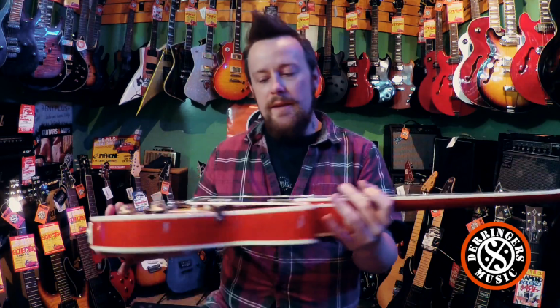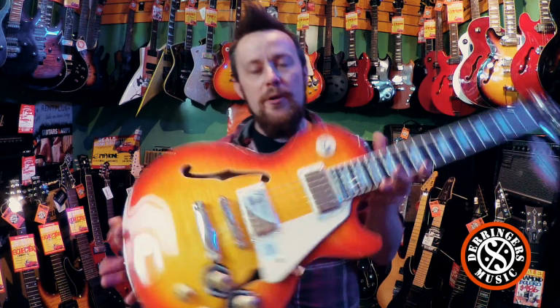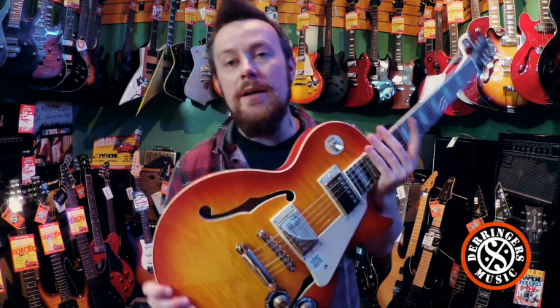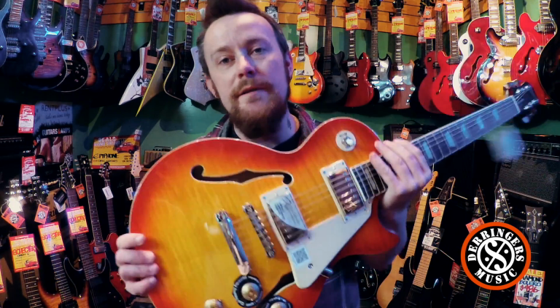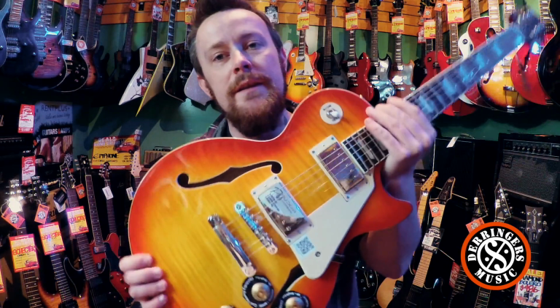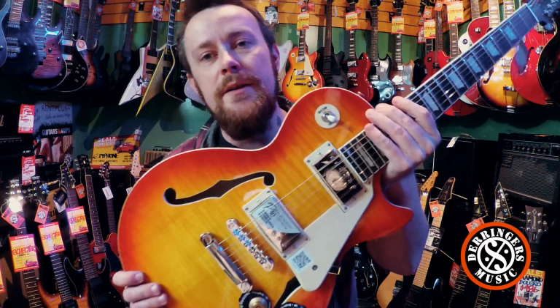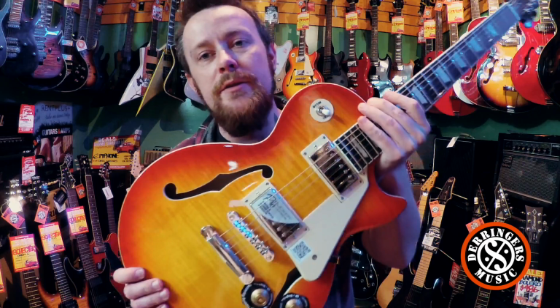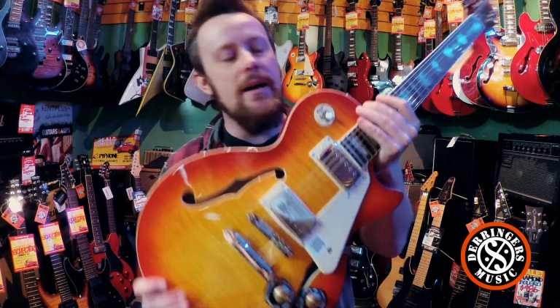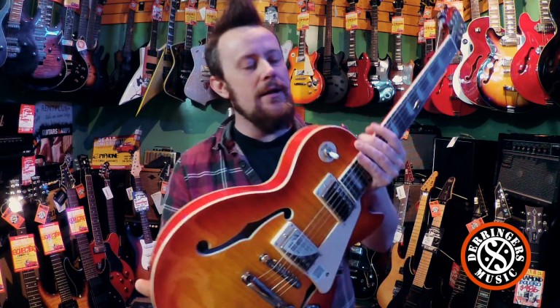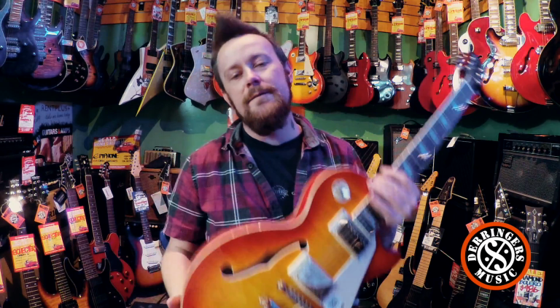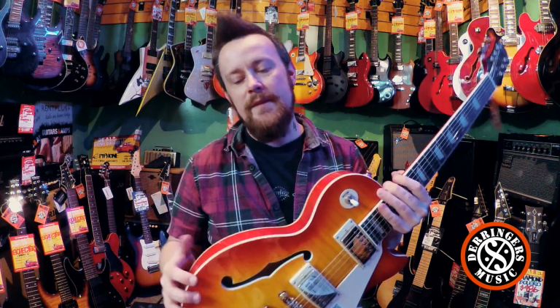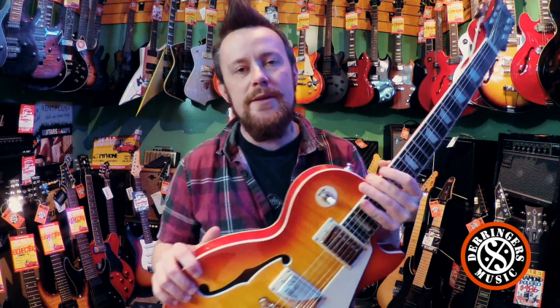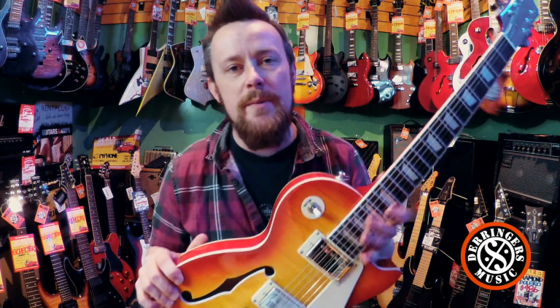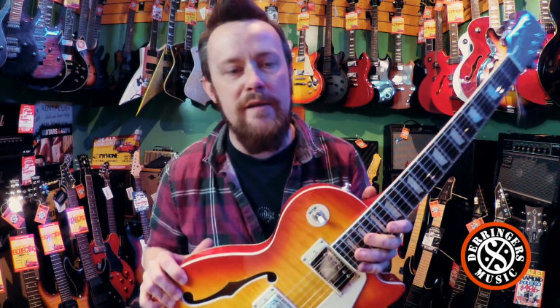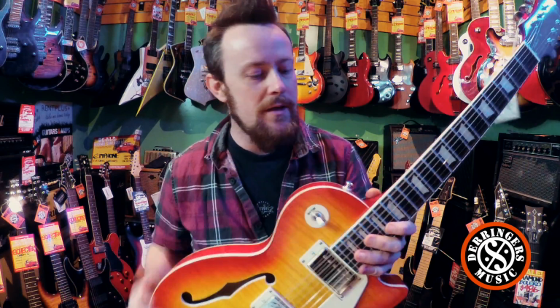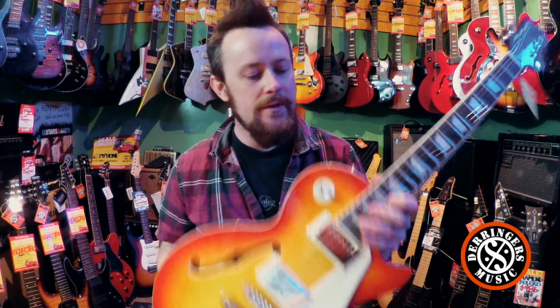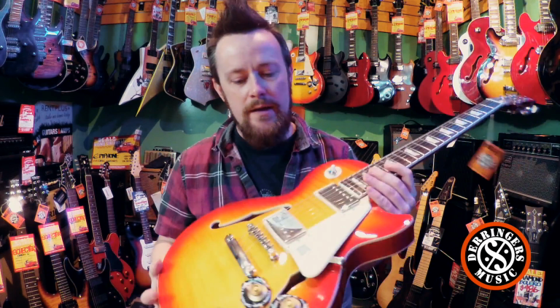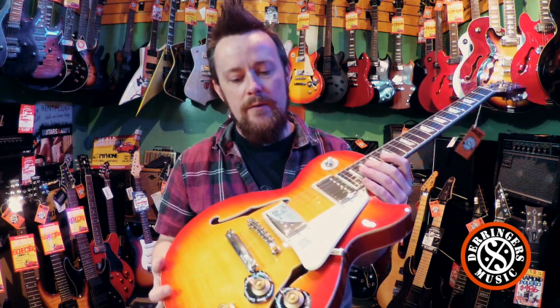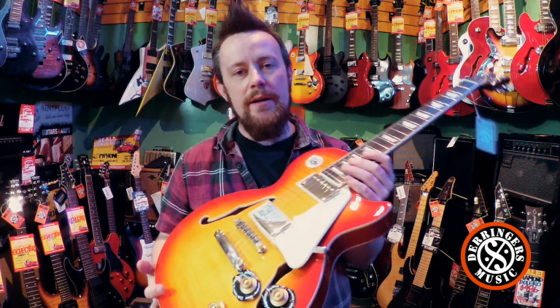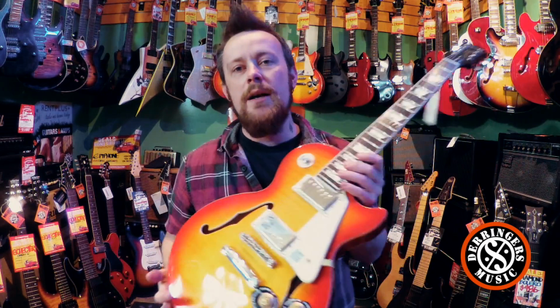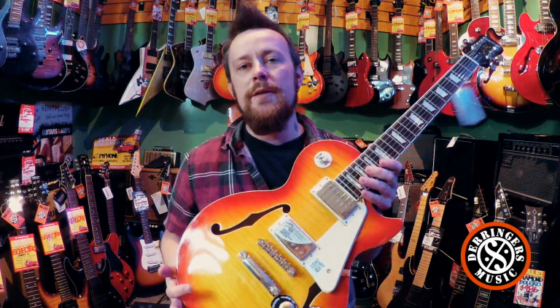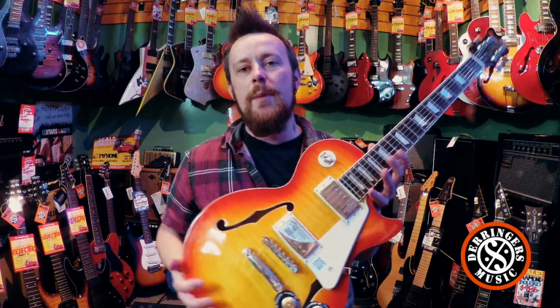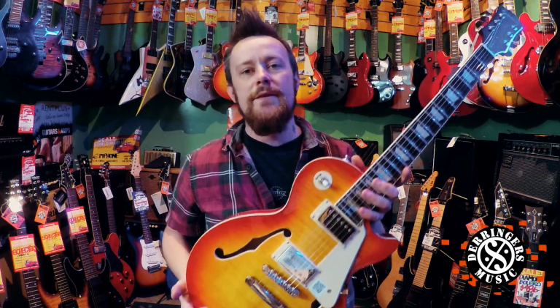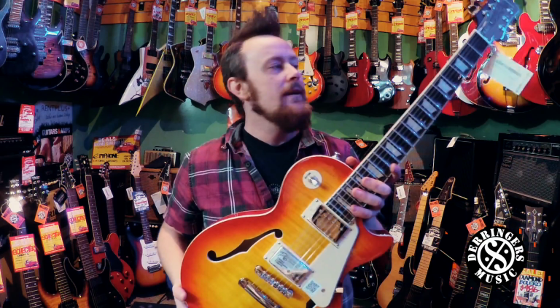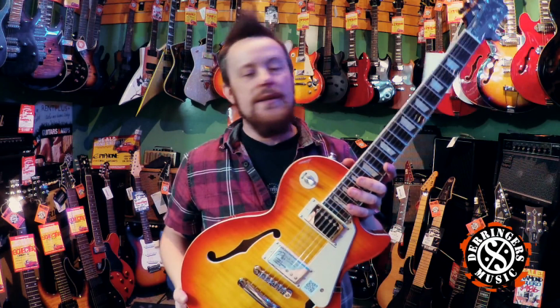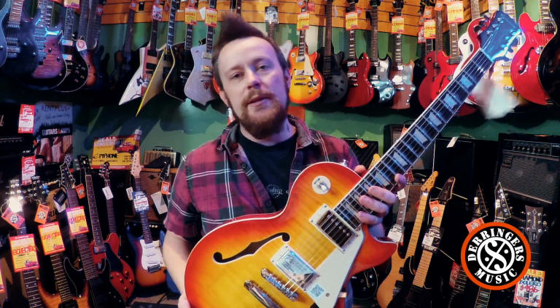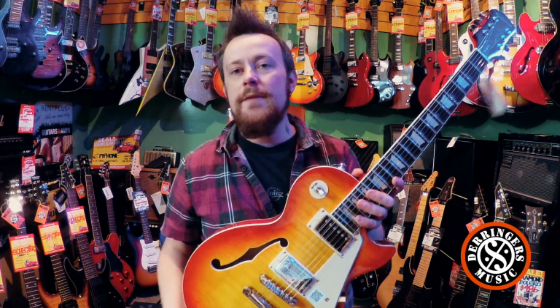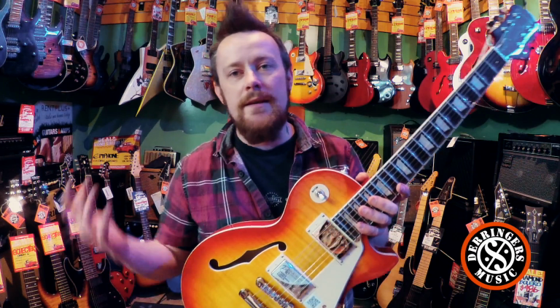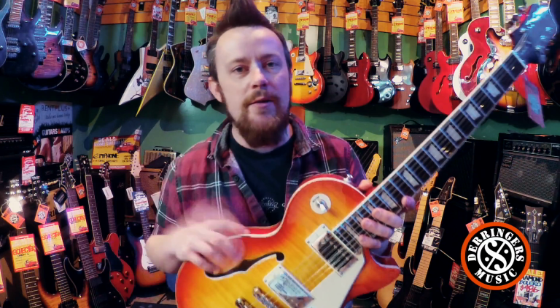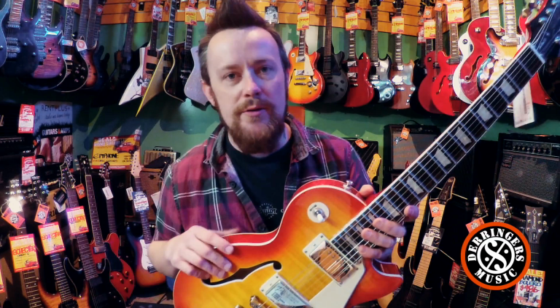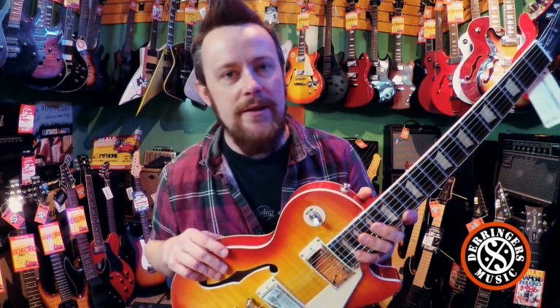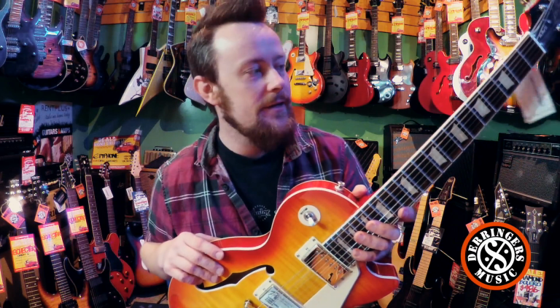The Pro Buckers fitted in these are voiced like a PAF pickup. So when they're in humbucker mode, they're like PAFs. When you split them, they're like a single coil Strat kind of tone.